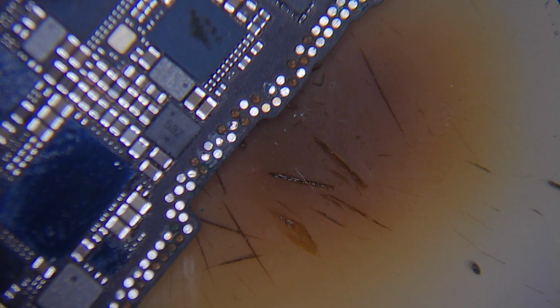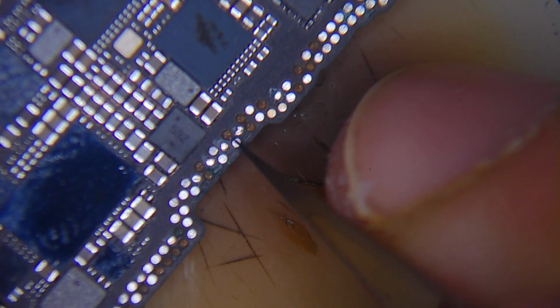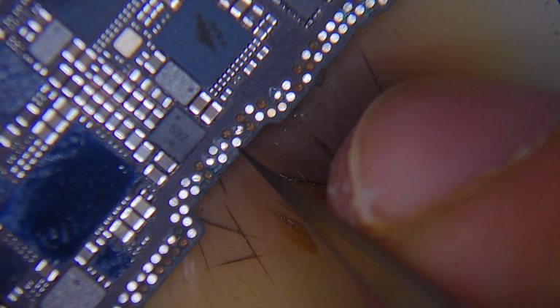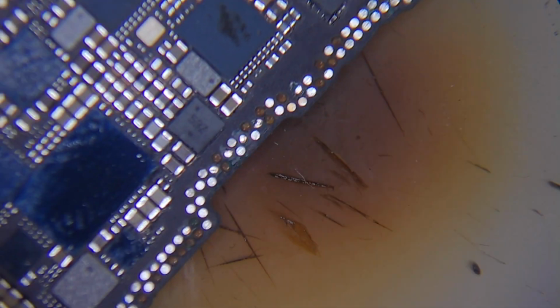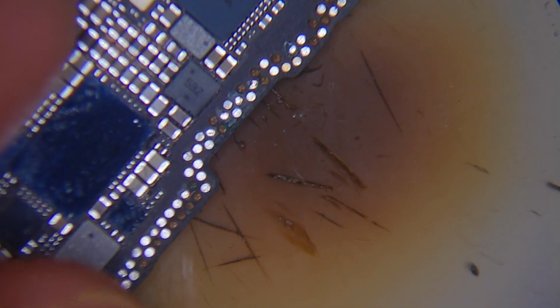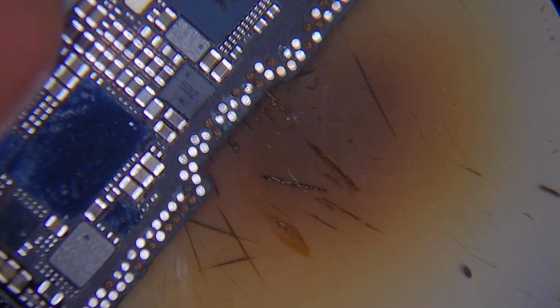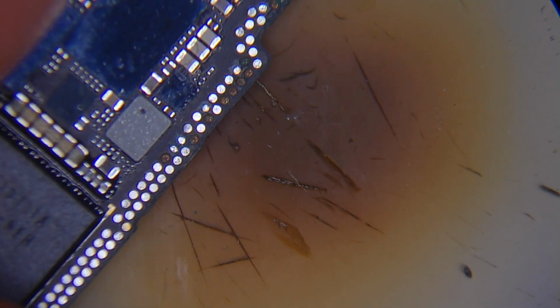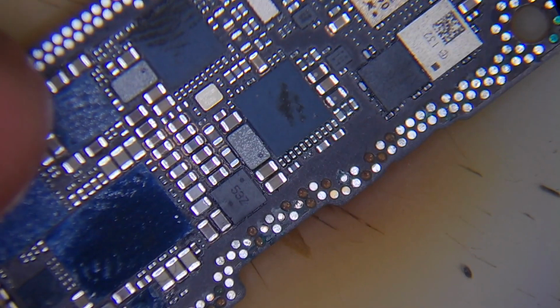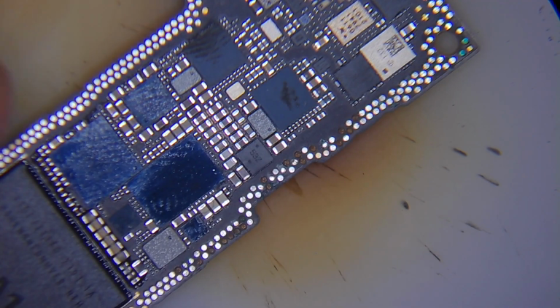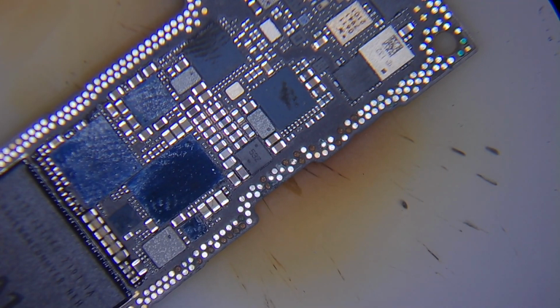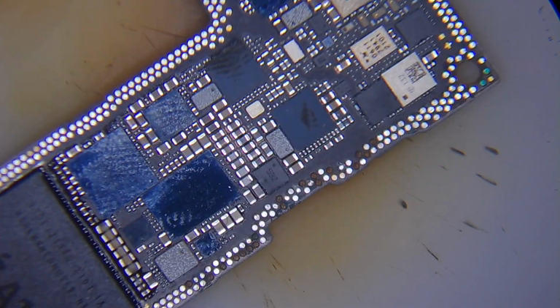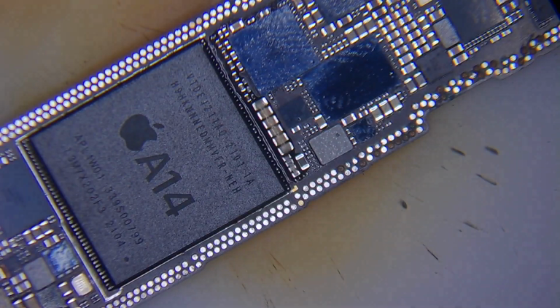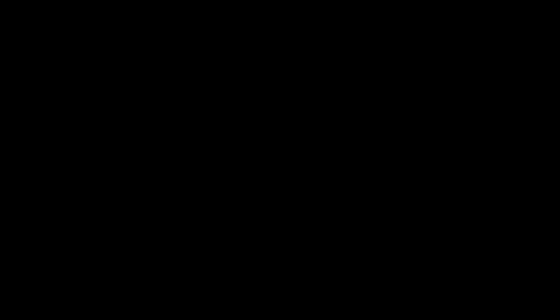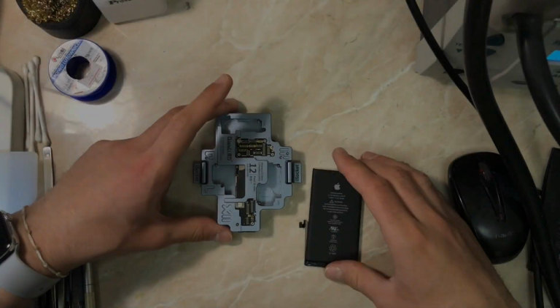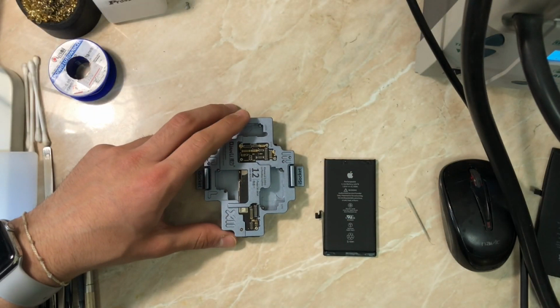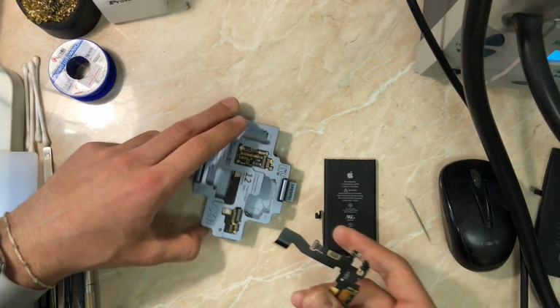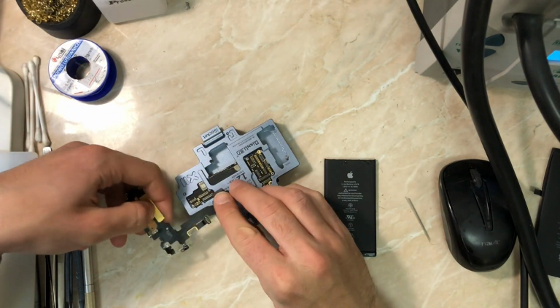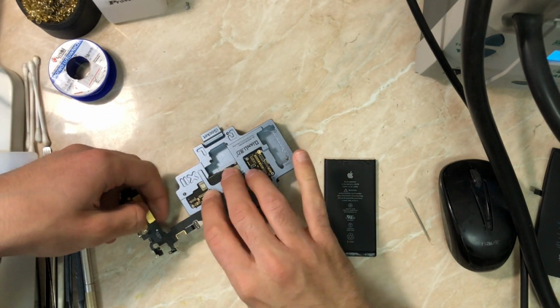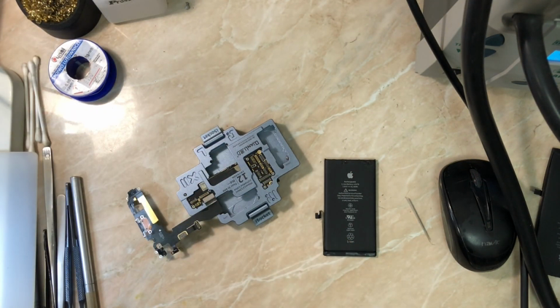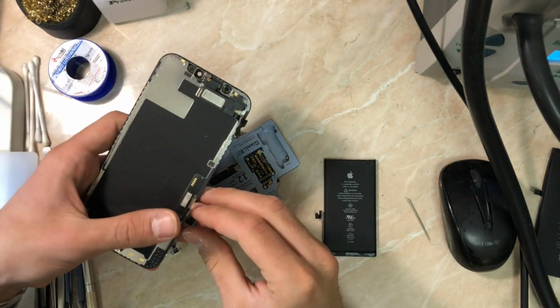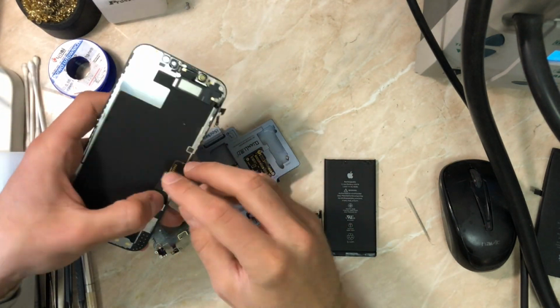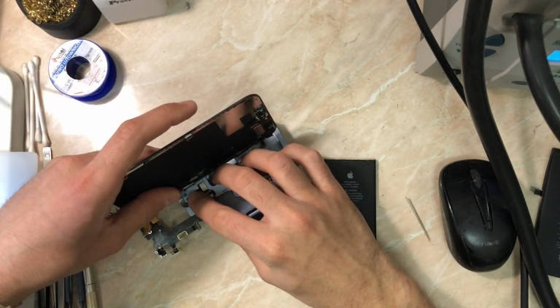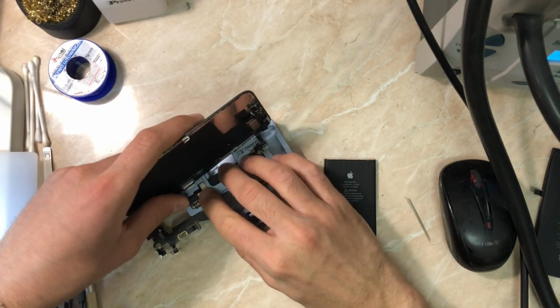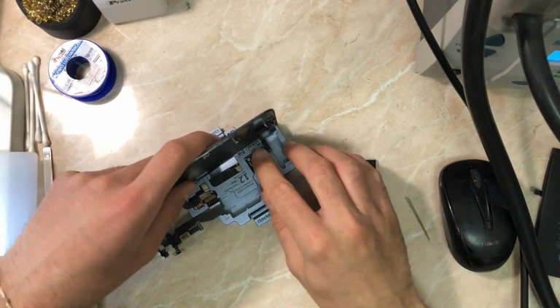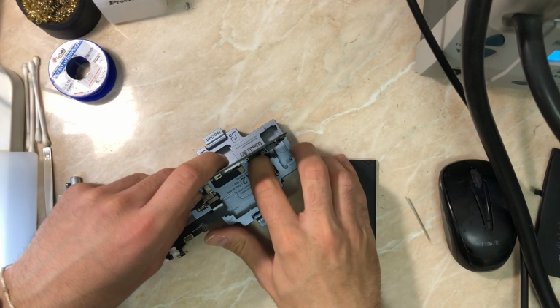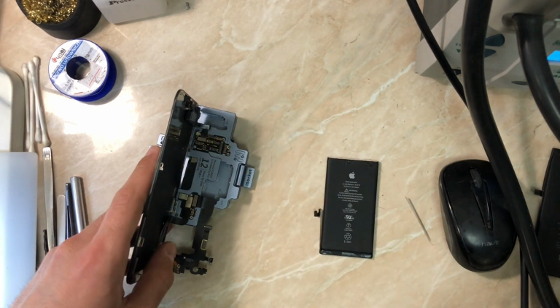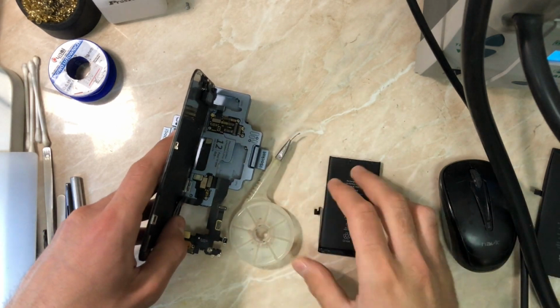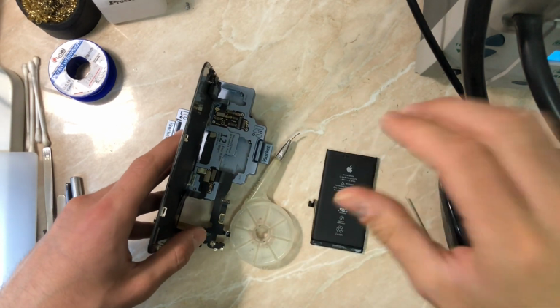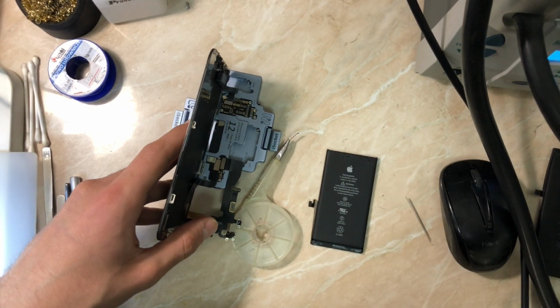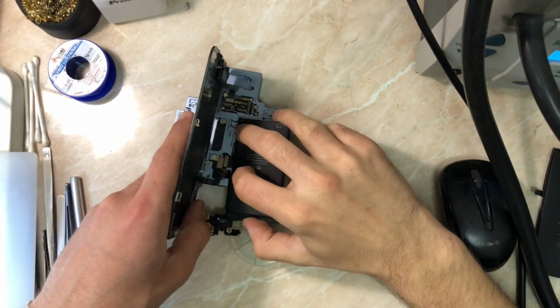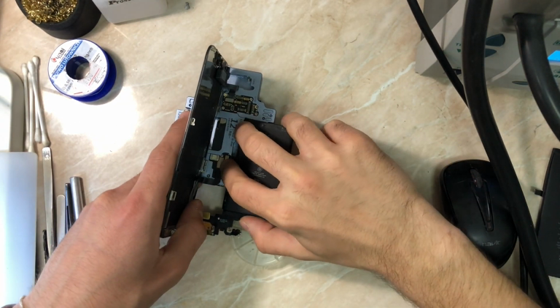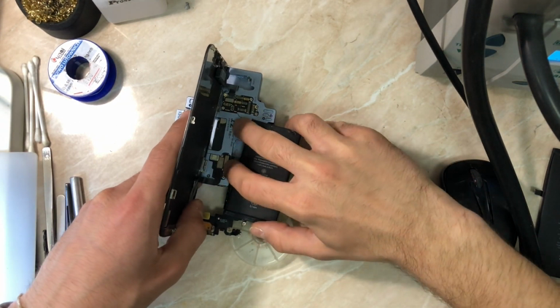I've finished all our jumpers. Now let's go to the board tester to check our board. I'm using the Kyanli board tester, also known as iSukit, to test both board connections before we solder everything together.